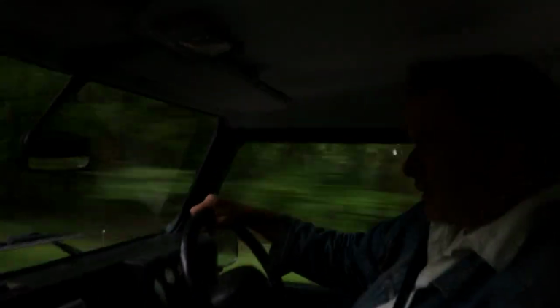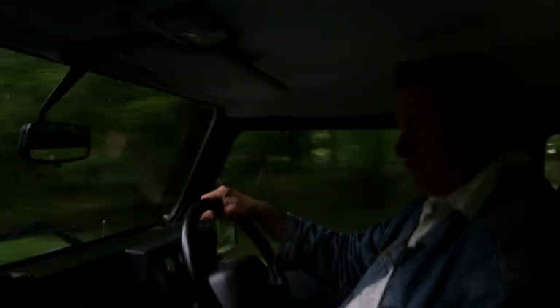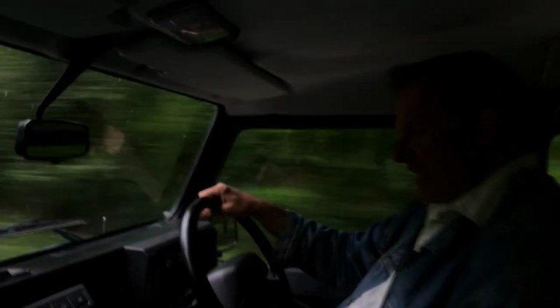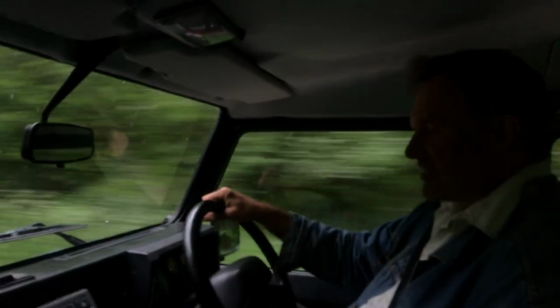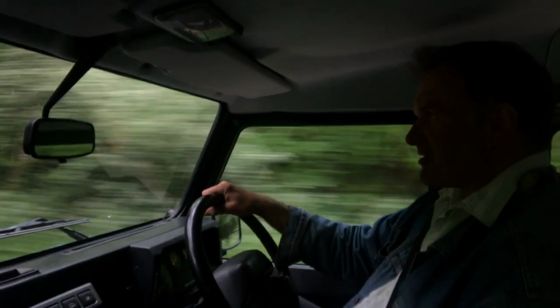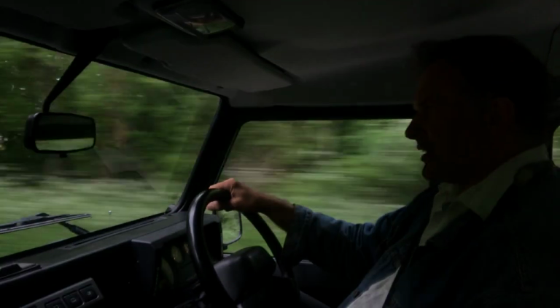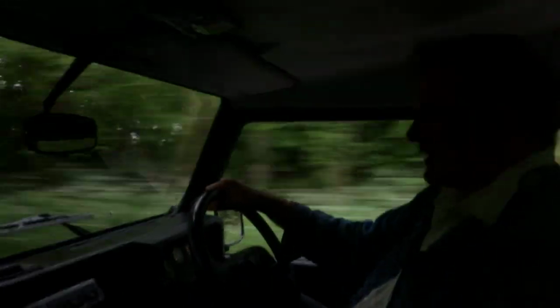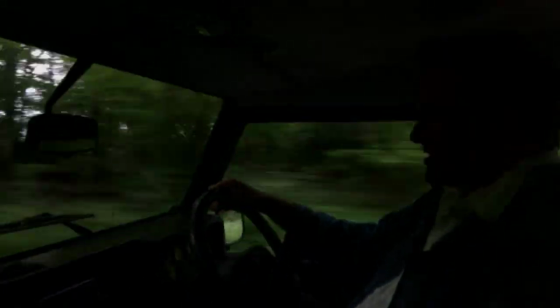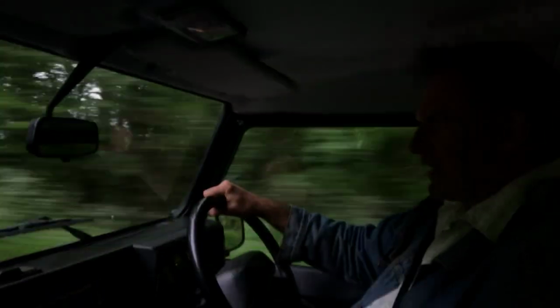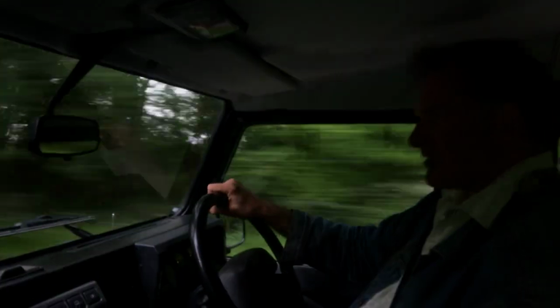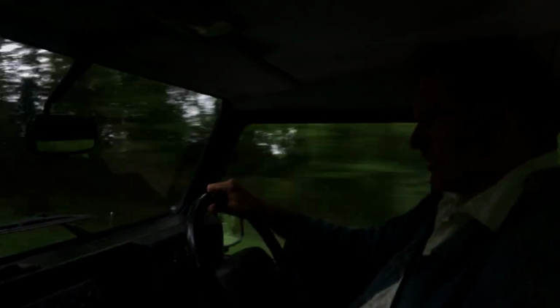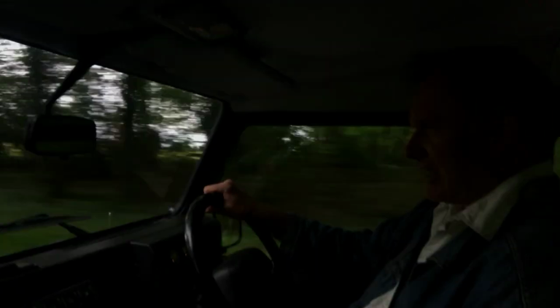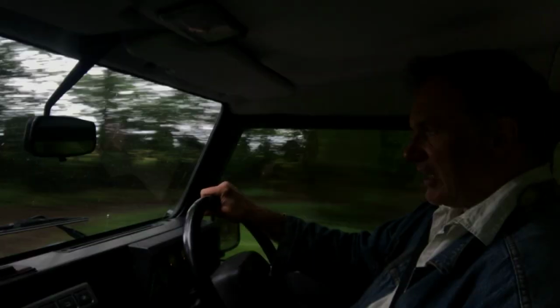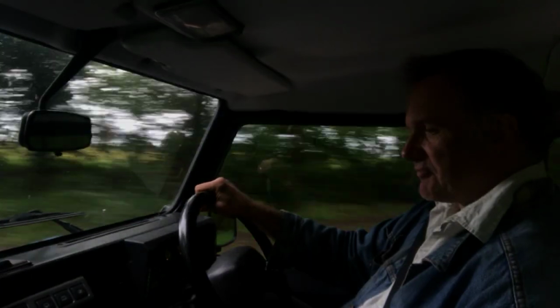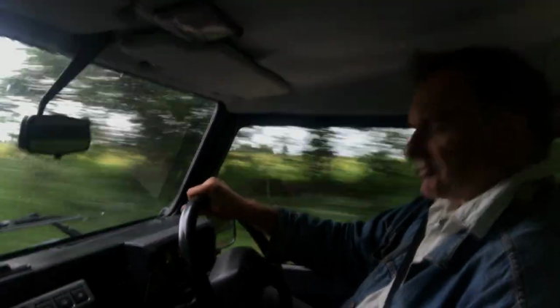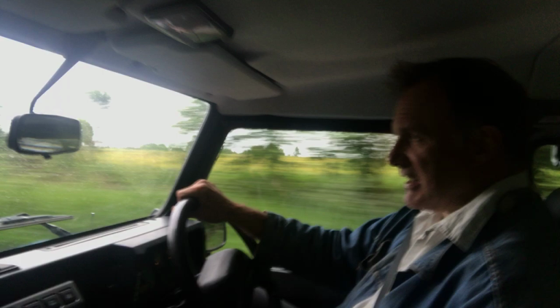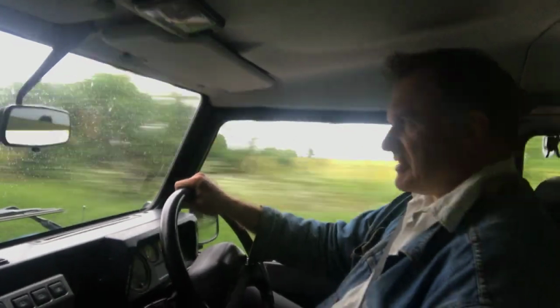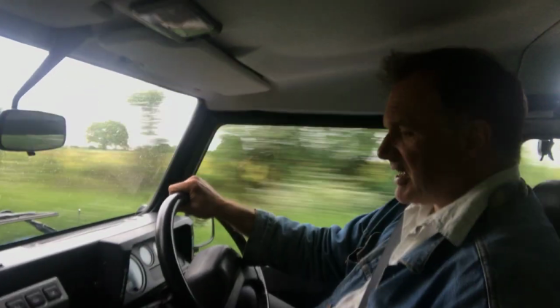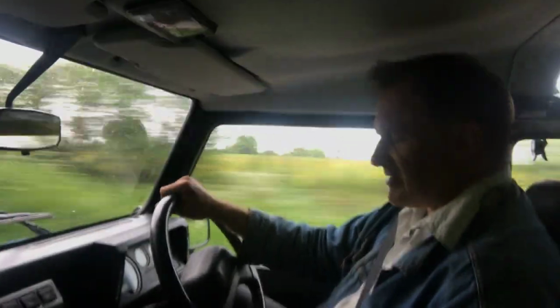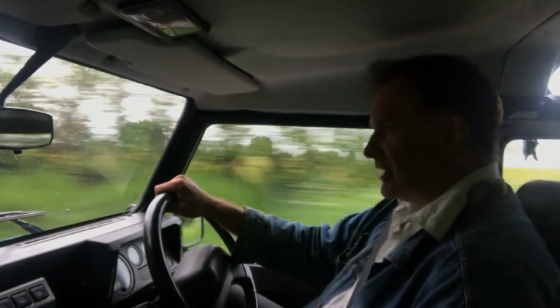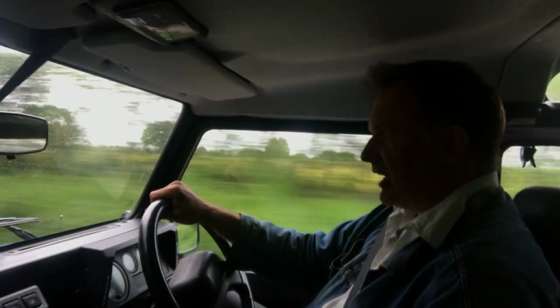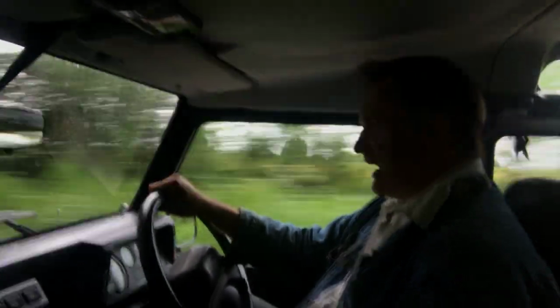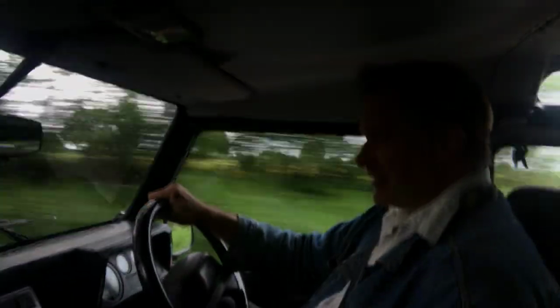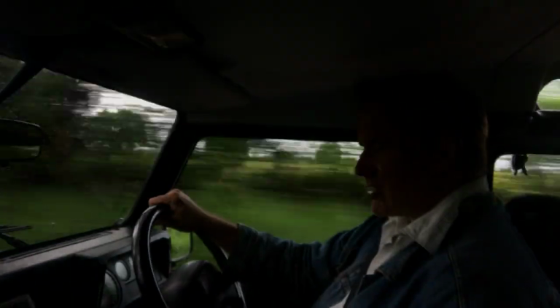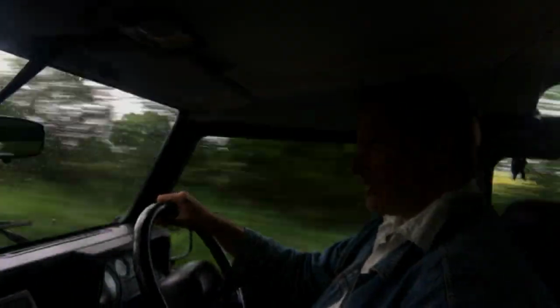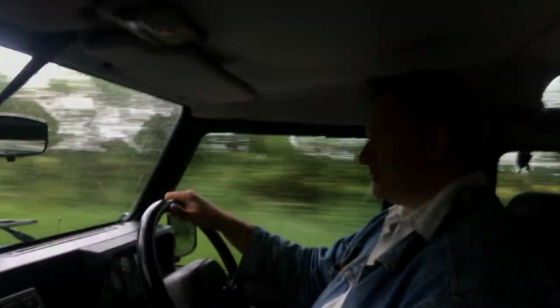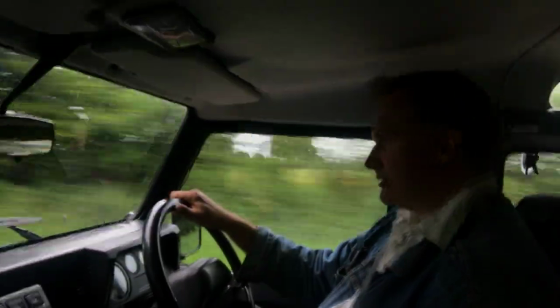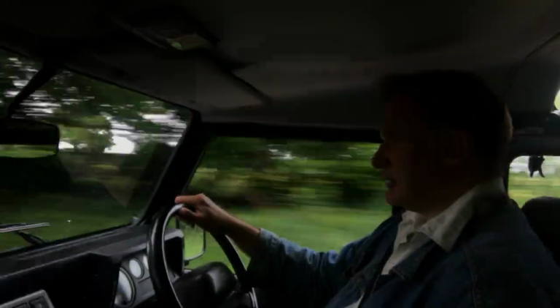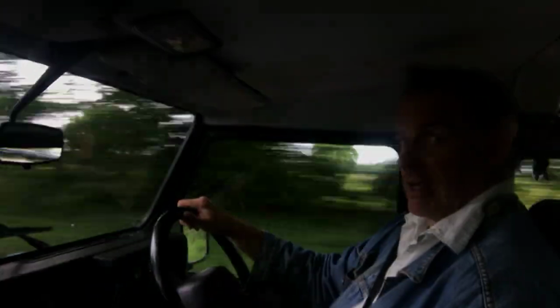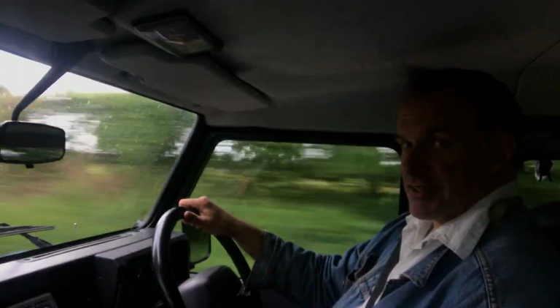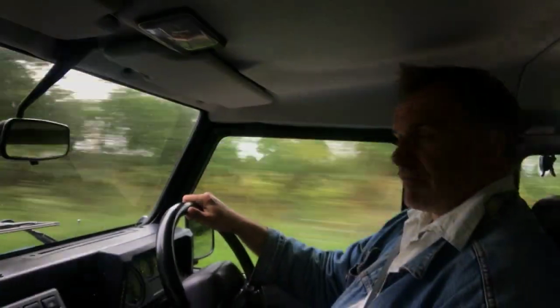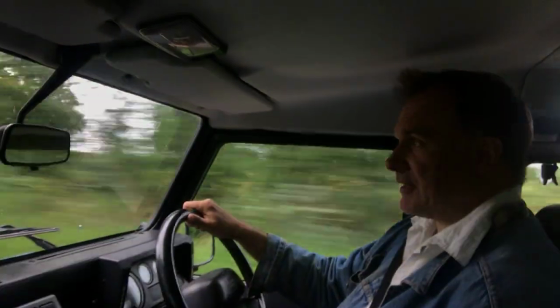This one being an XS has got the winter pack on it, so it's got a heated front screen, heated seats, air conditioning, and obviously the half-leather.